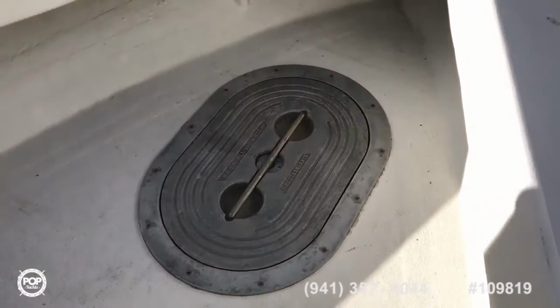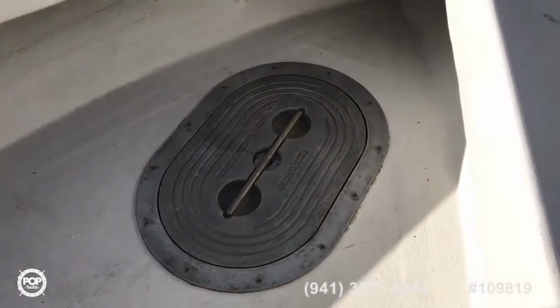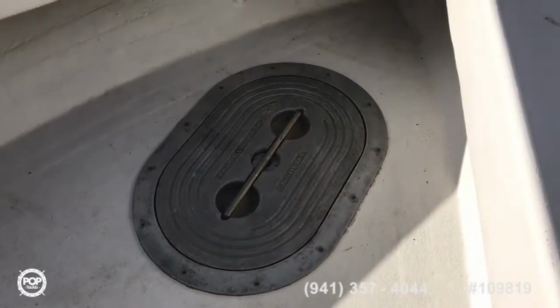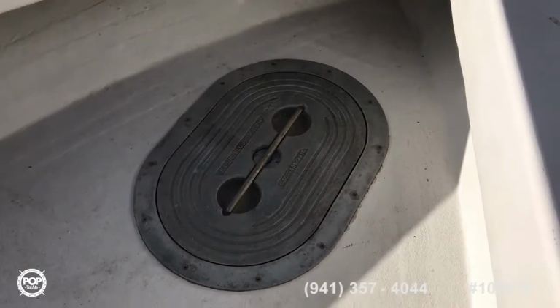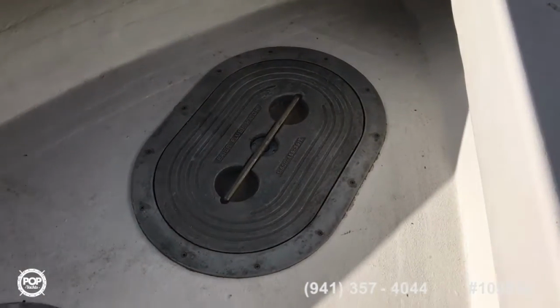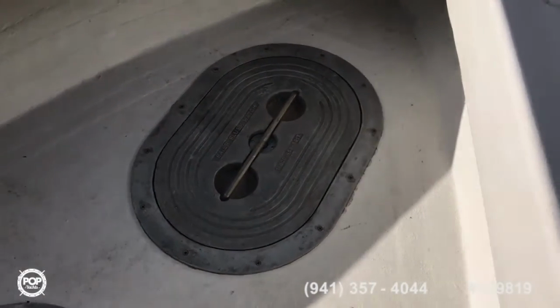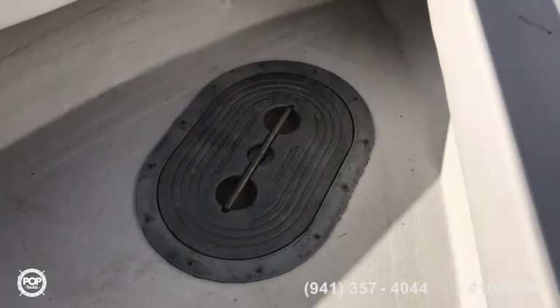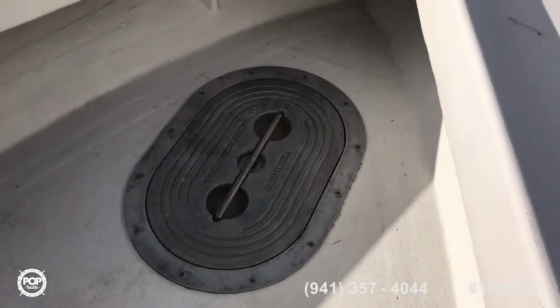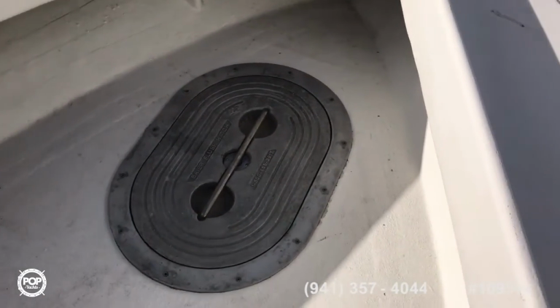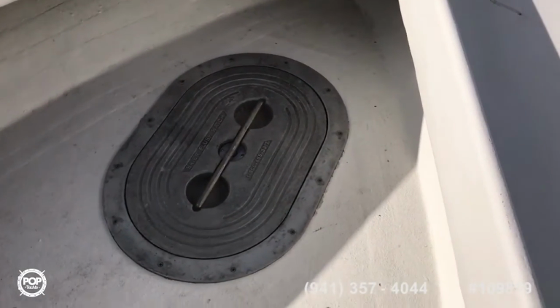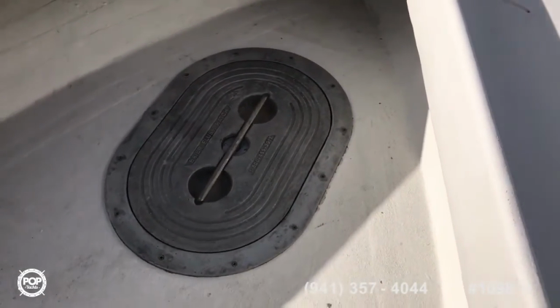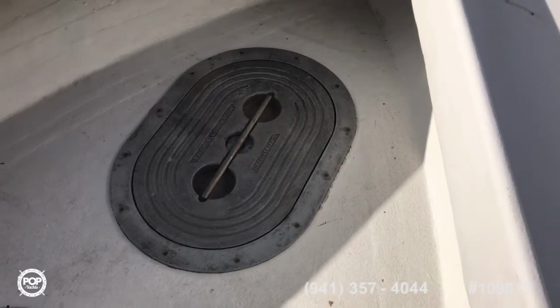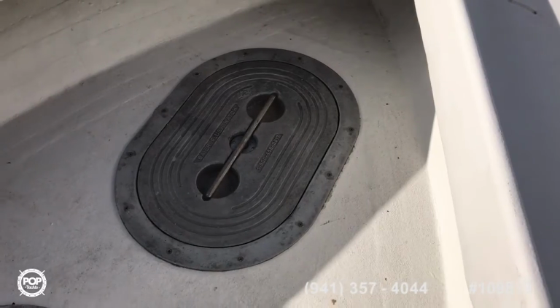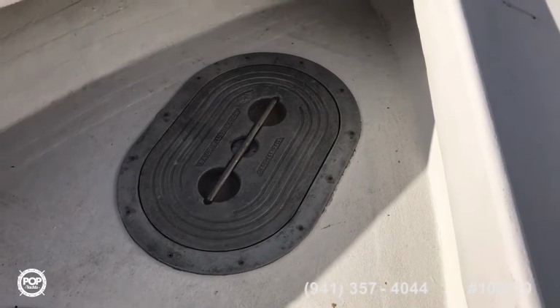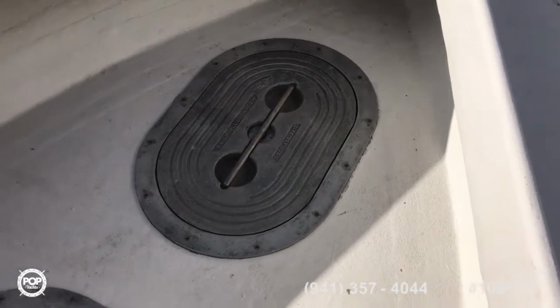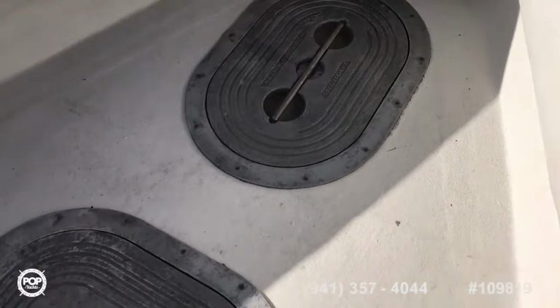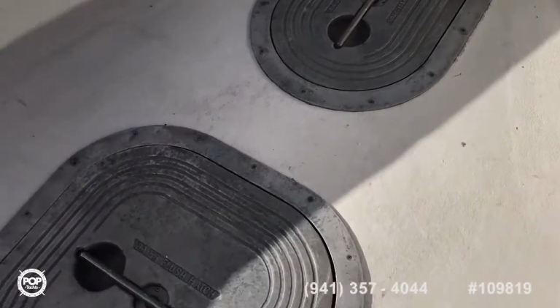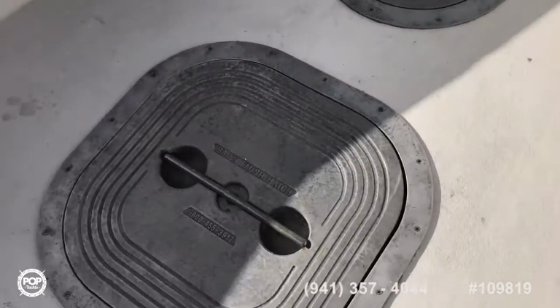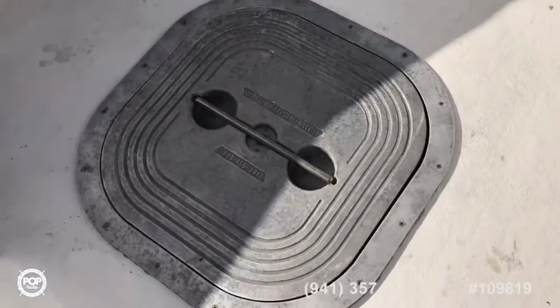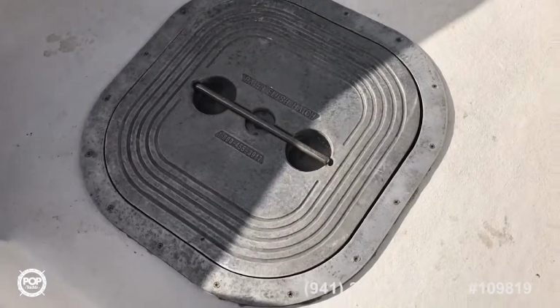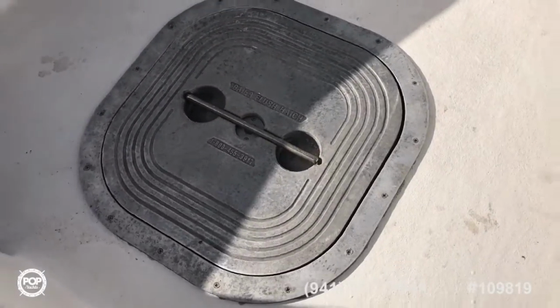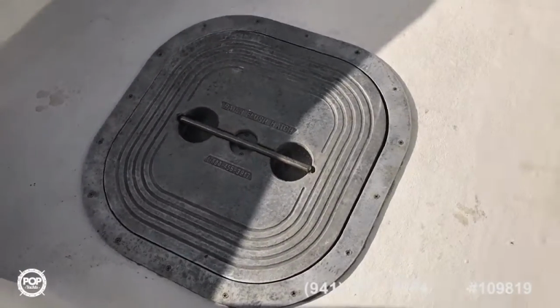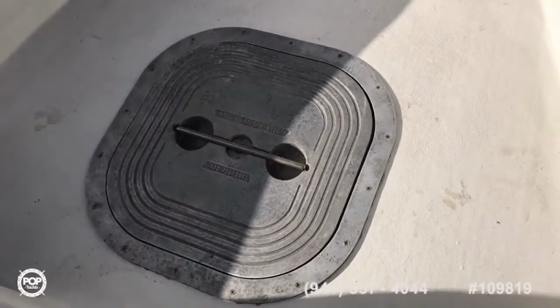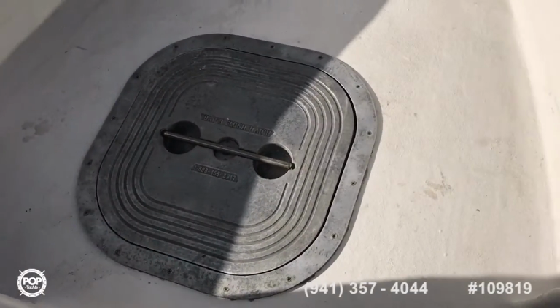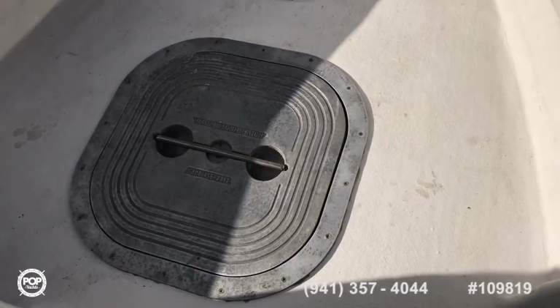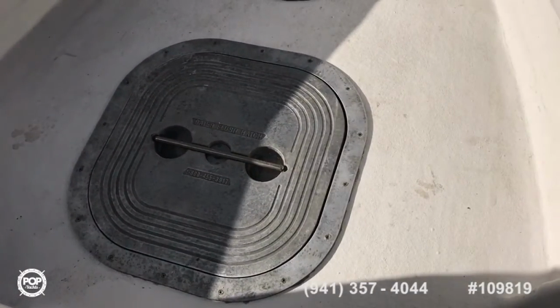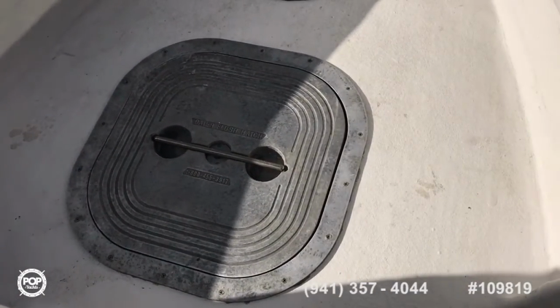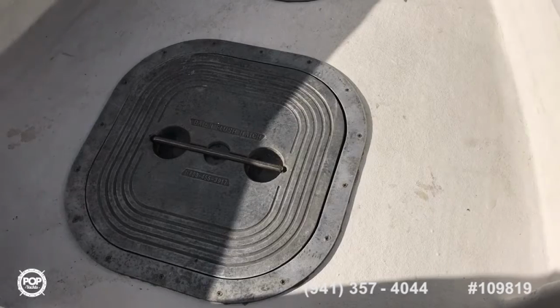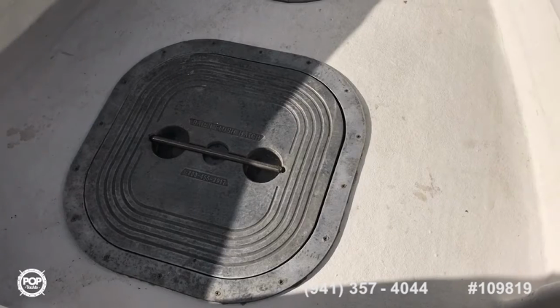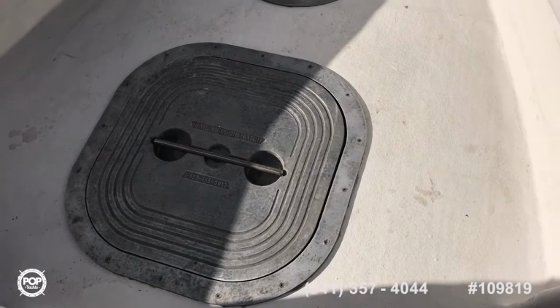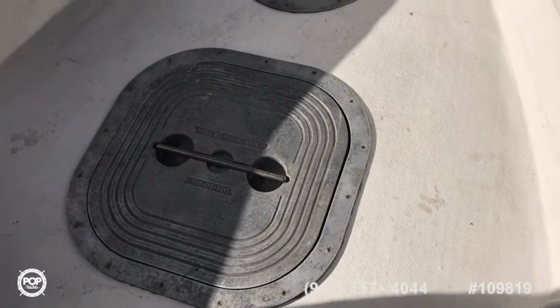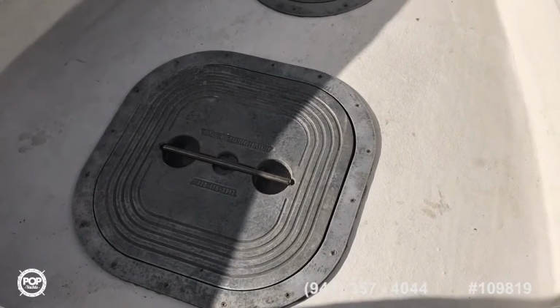These hatch covers are made for commercial fishing boats — watertight, and just one latch to turn down.